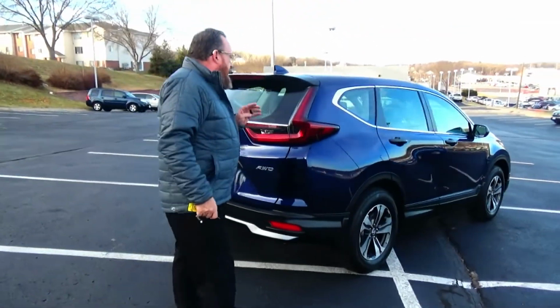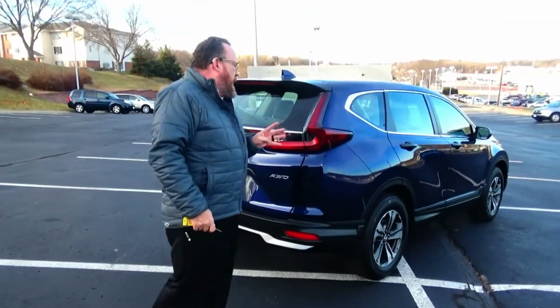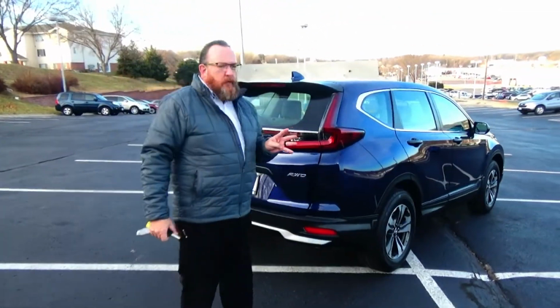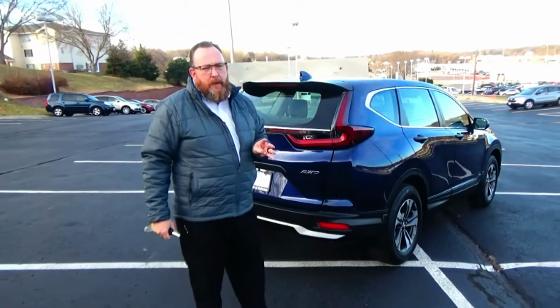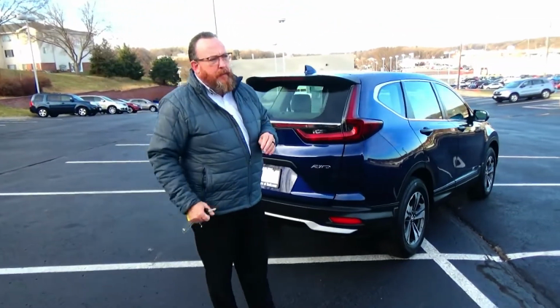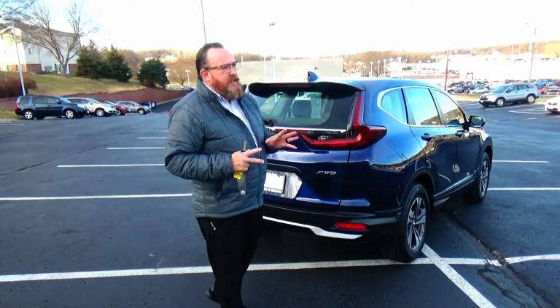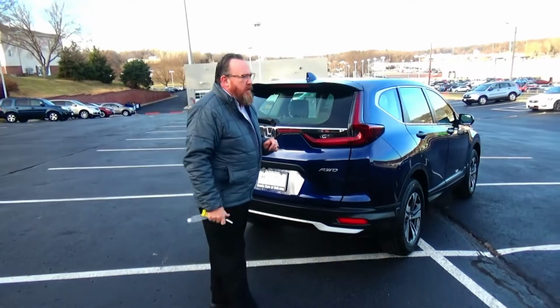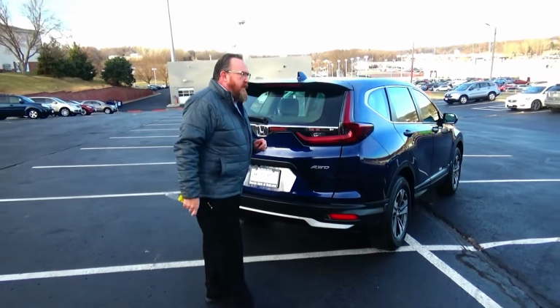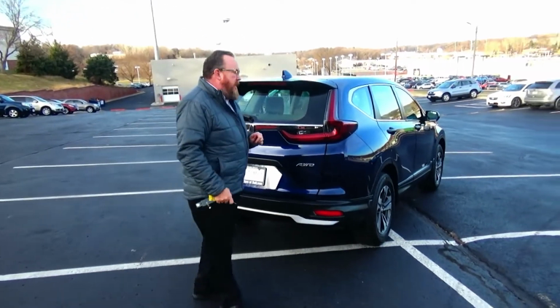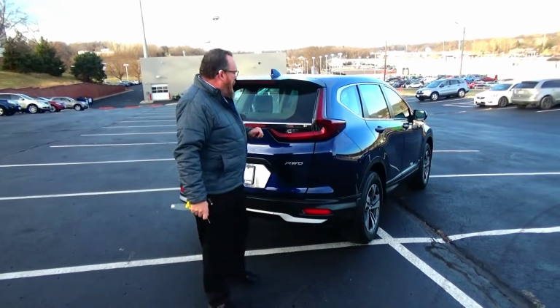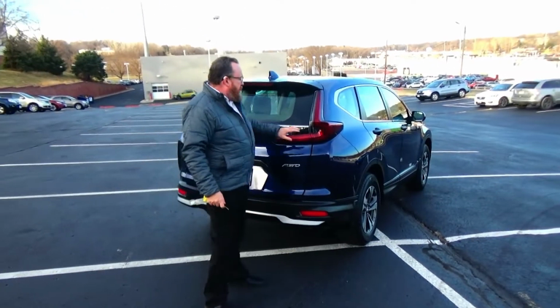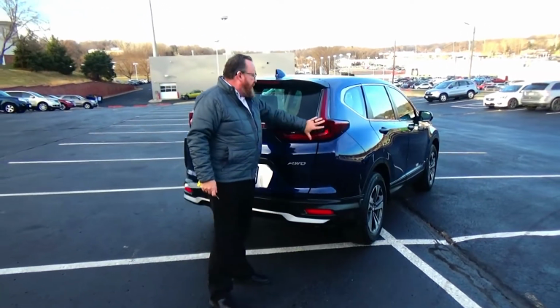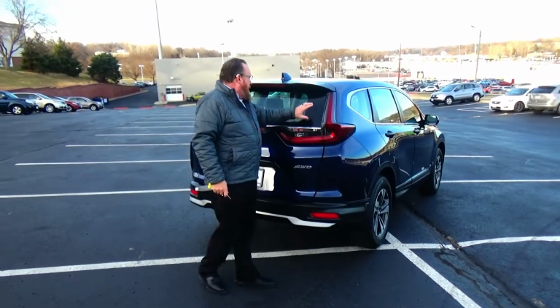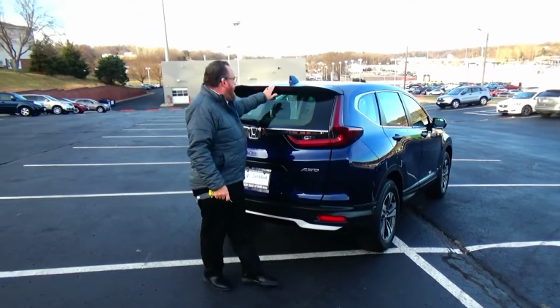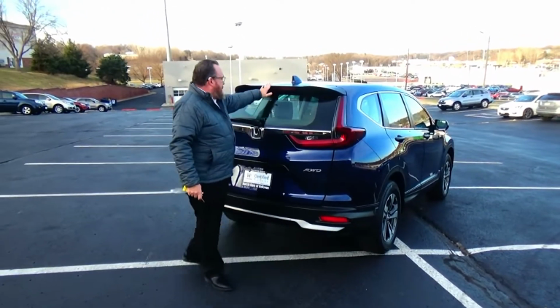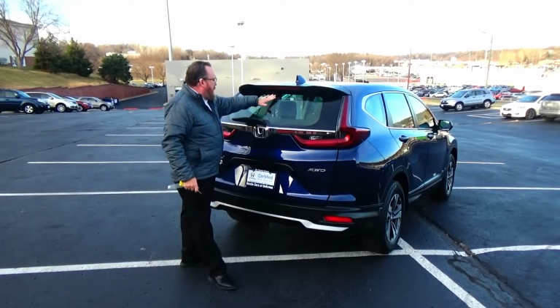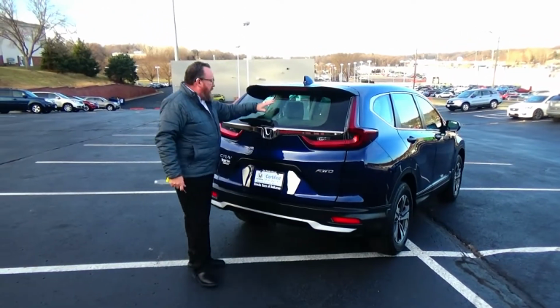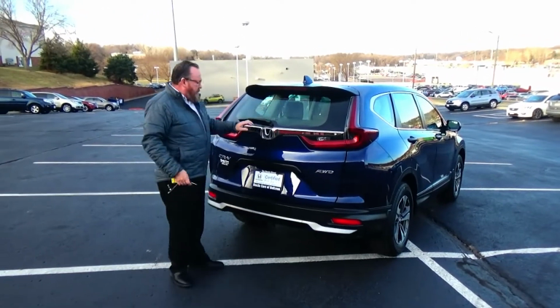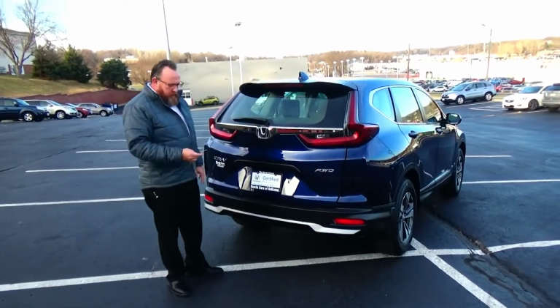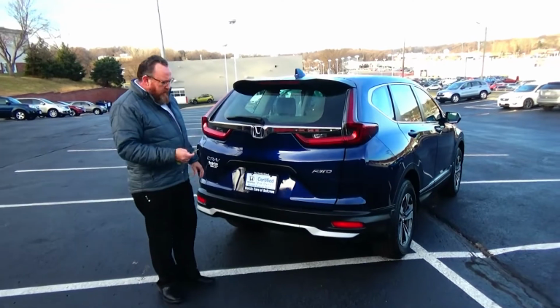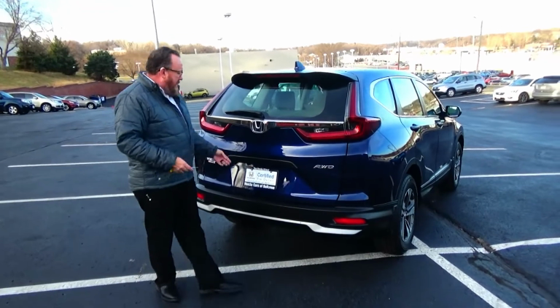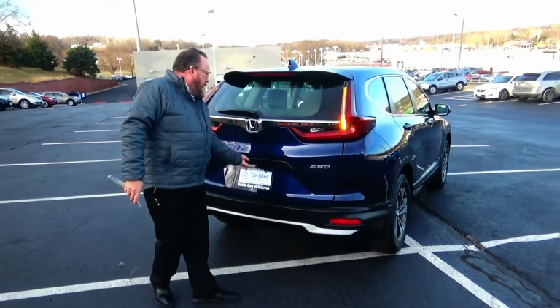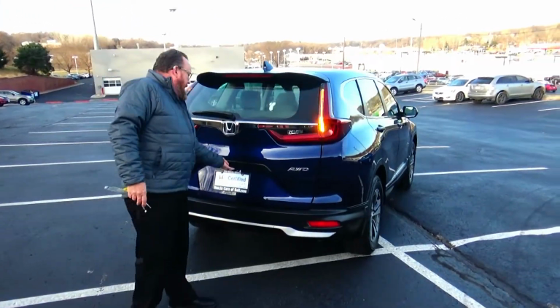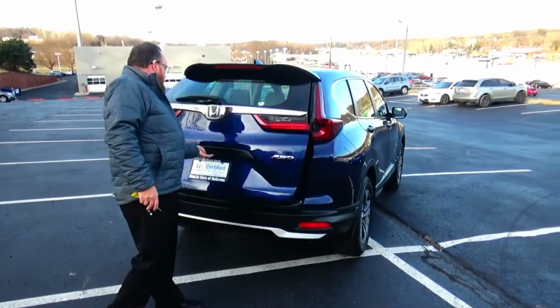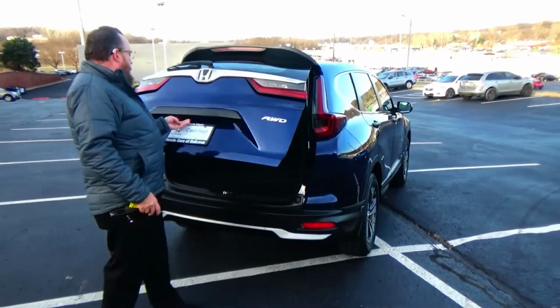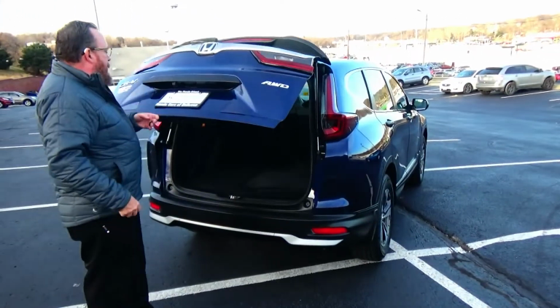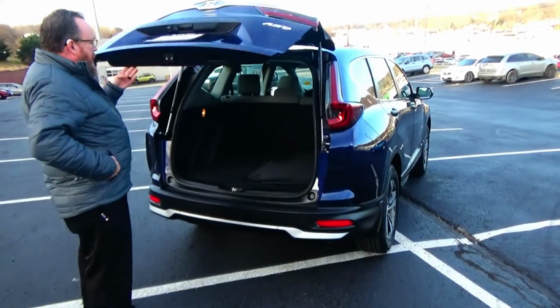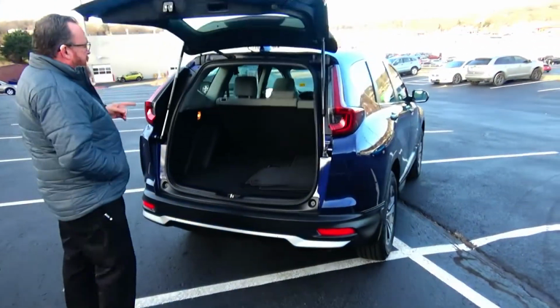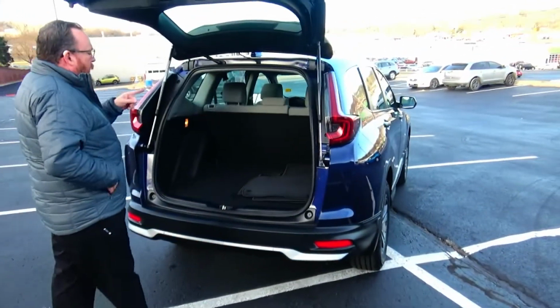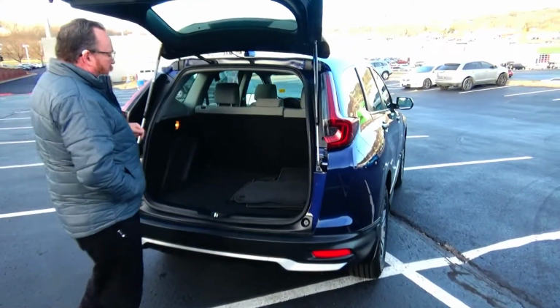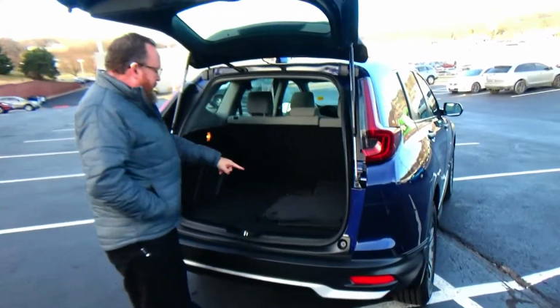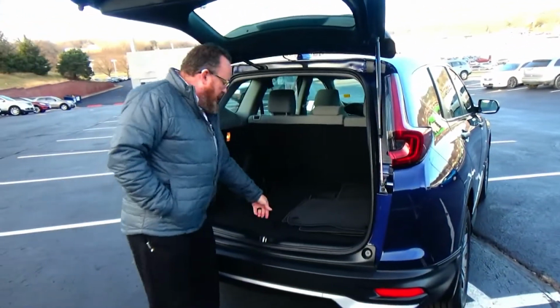As a certified car, you get the remainder of the four-year, 48,000-mile bumper-to-bumper warranty and seven-year, 100,000-mile powertrain warranty. It also features a high-mount brake light, rear window defroster, wiper, and lots of room in the back with a backup camera and 60/40 fold-down seats.